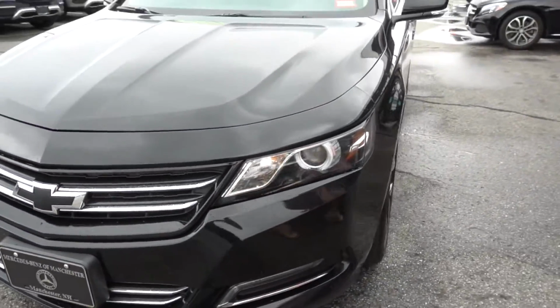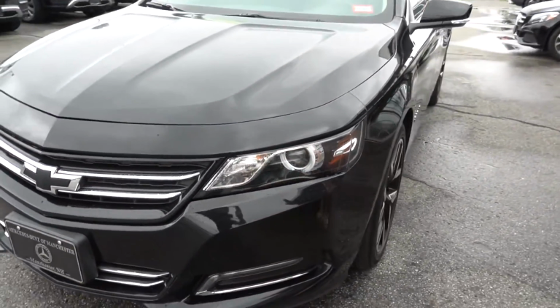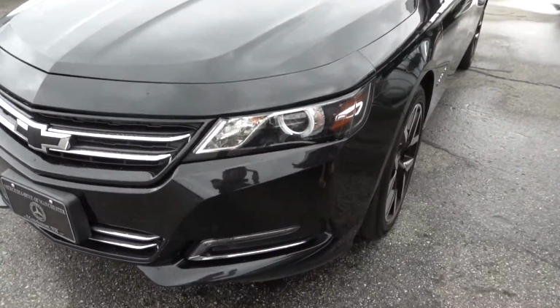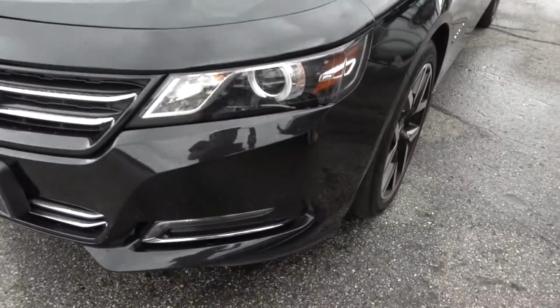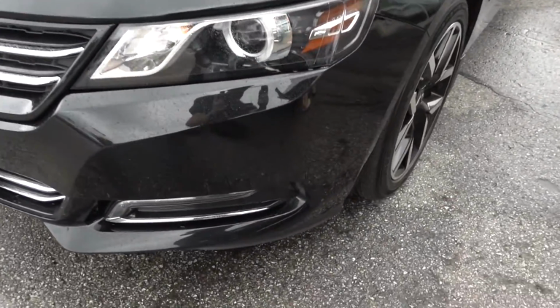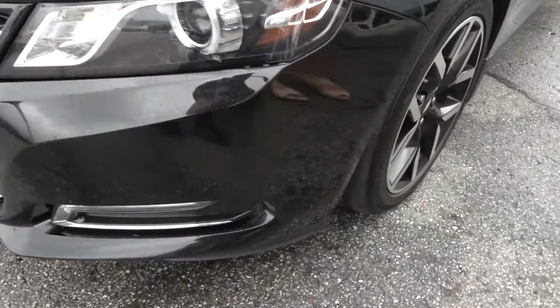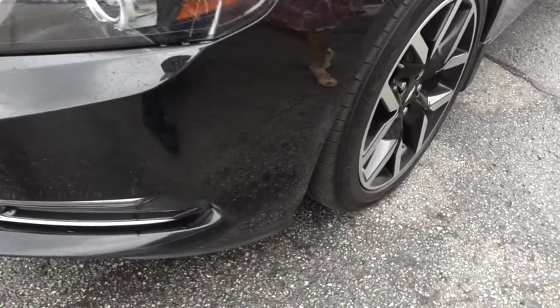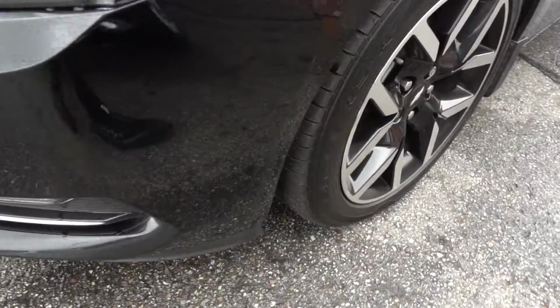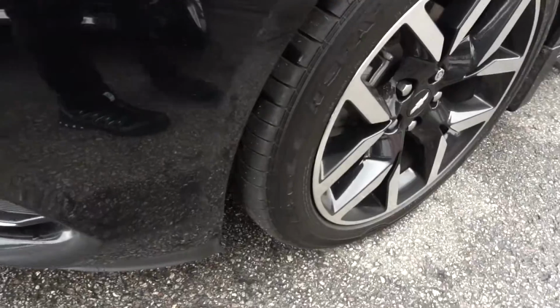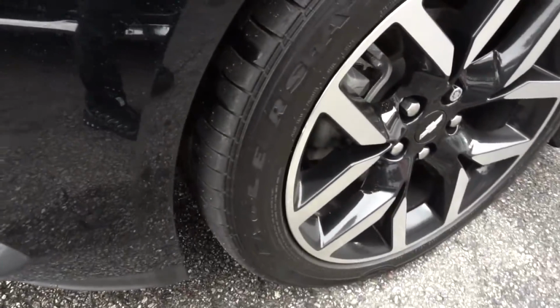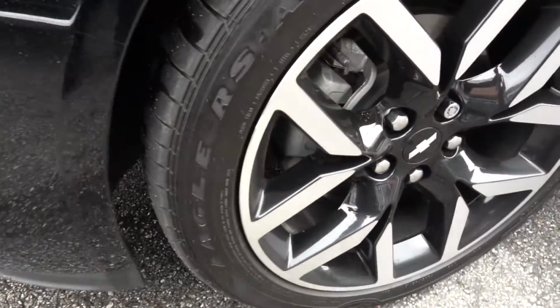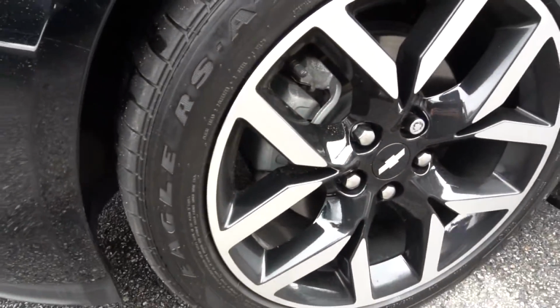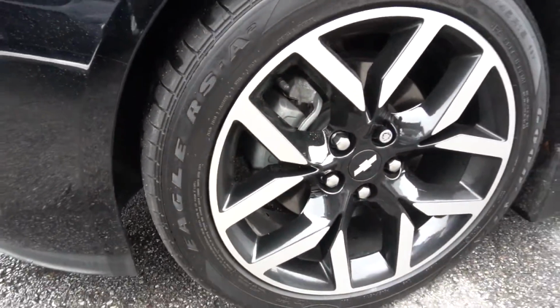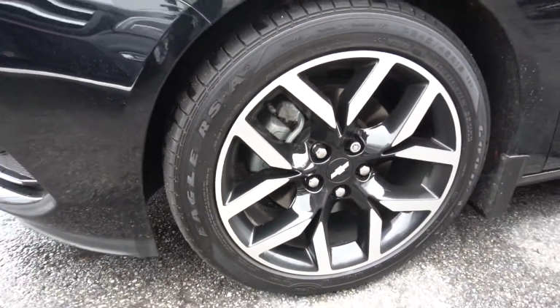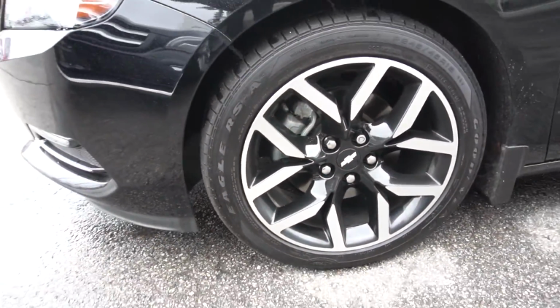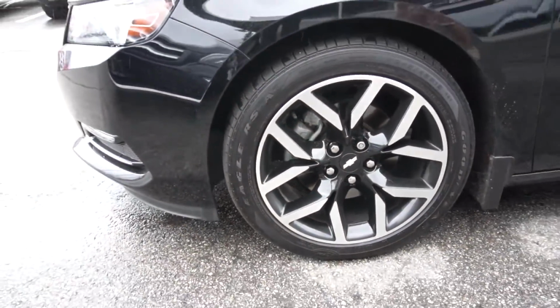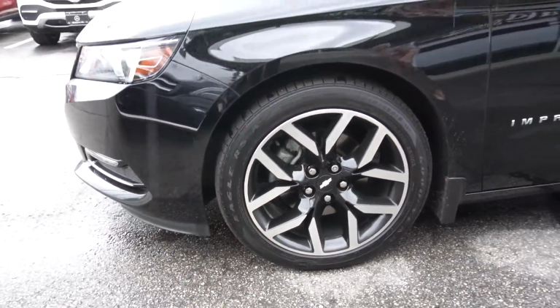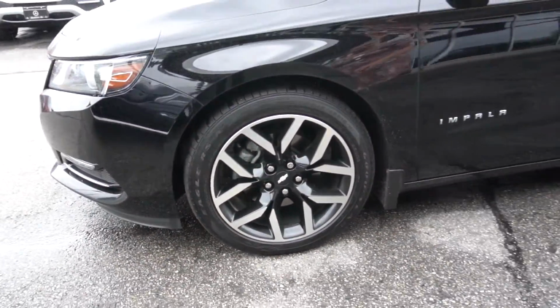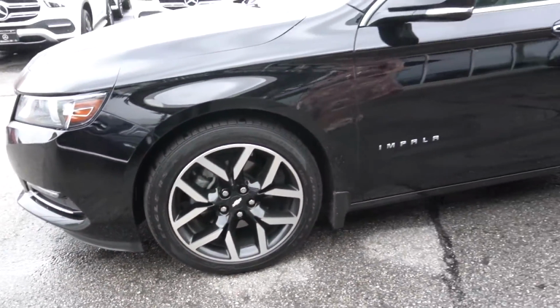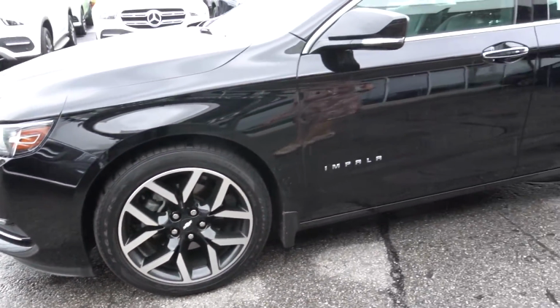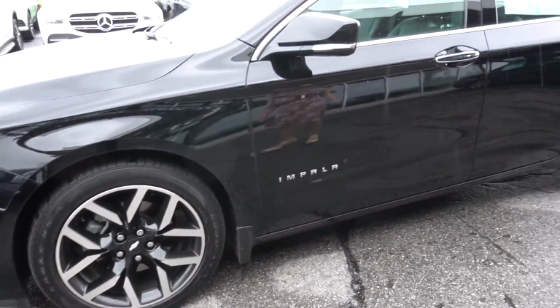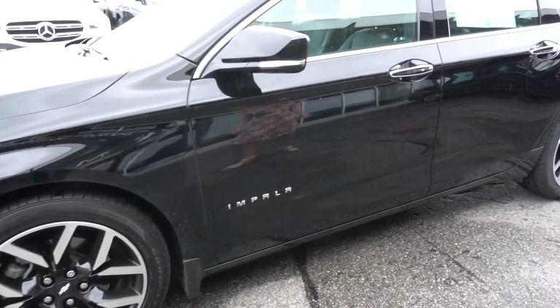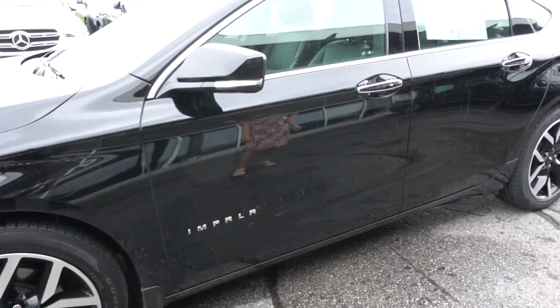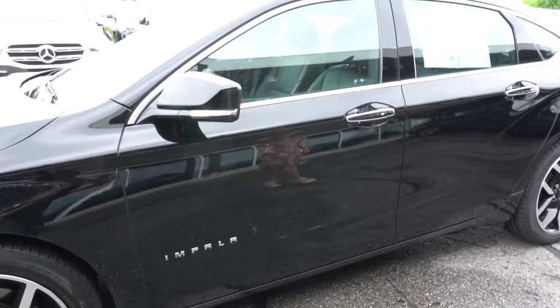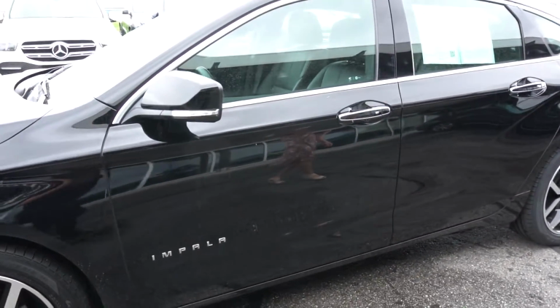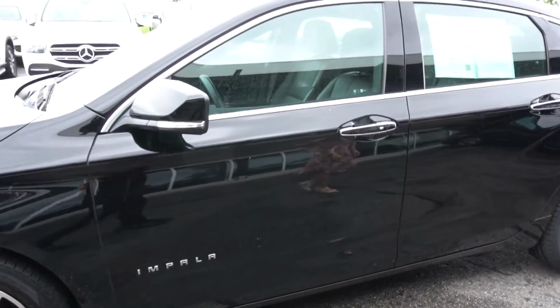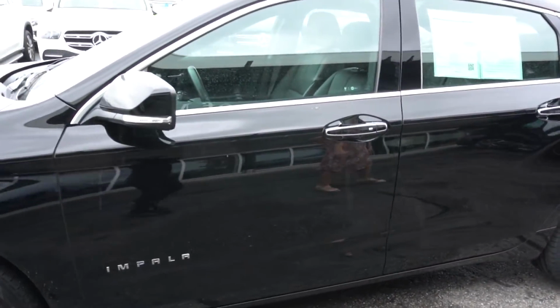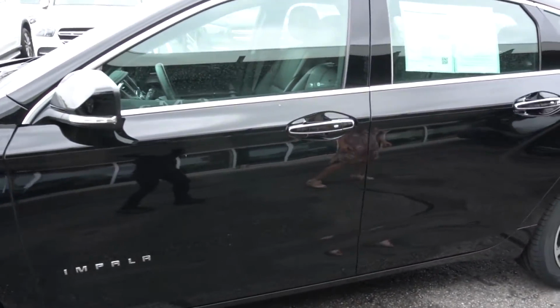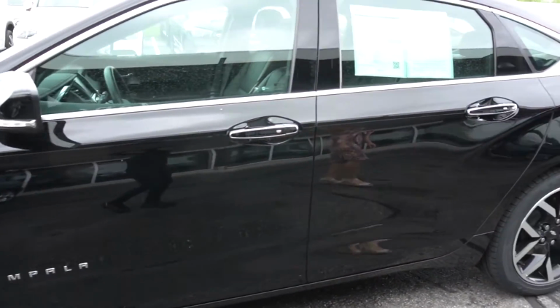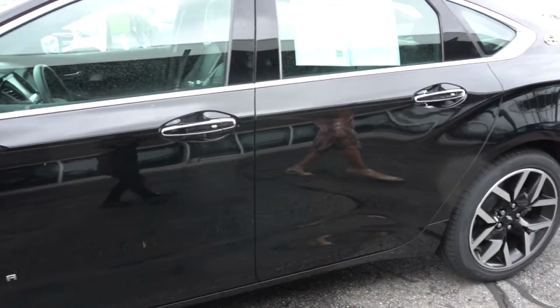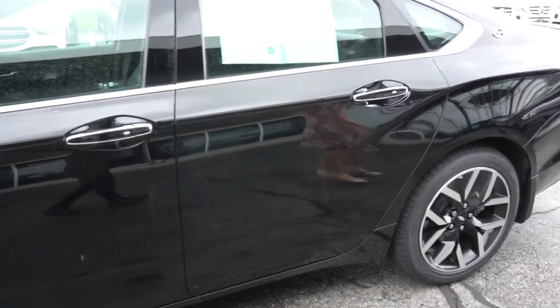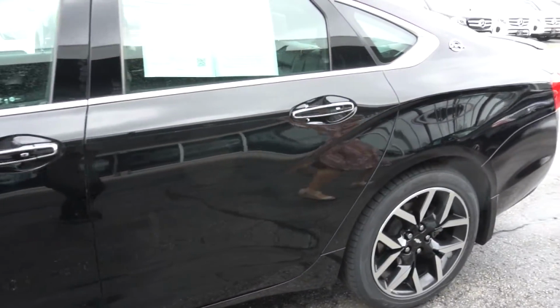It's got the black wheels and down the driver's side it's nice and clean. No issues on this side. Wheels look good.